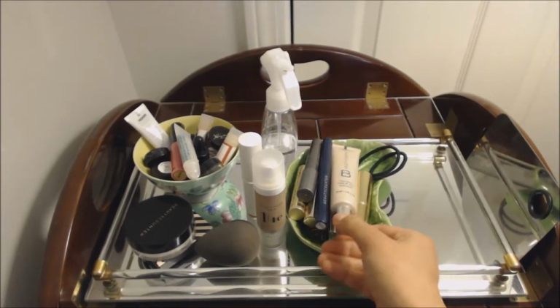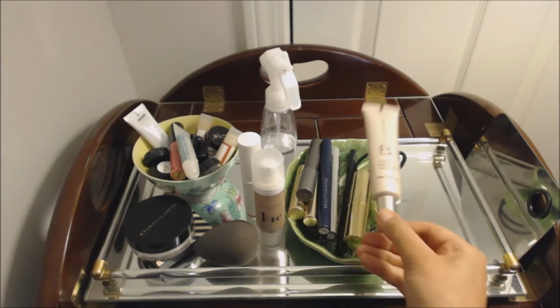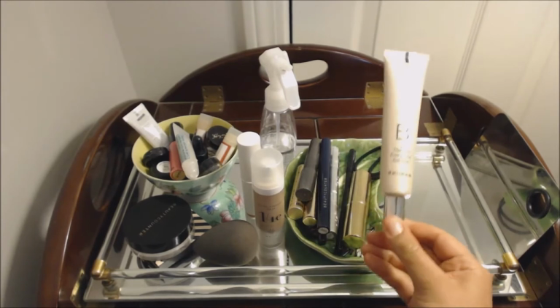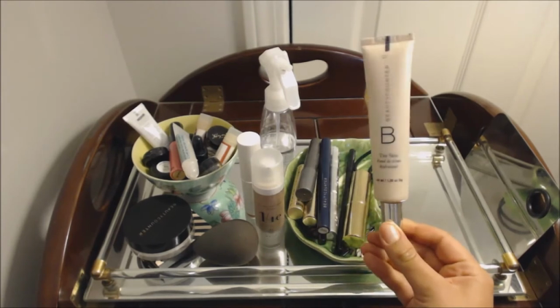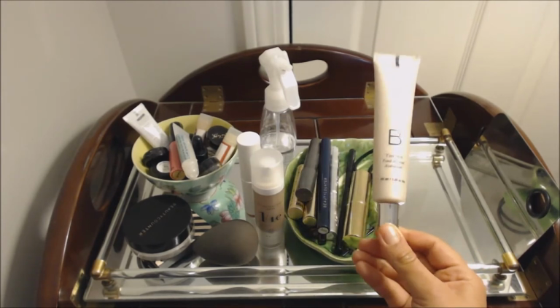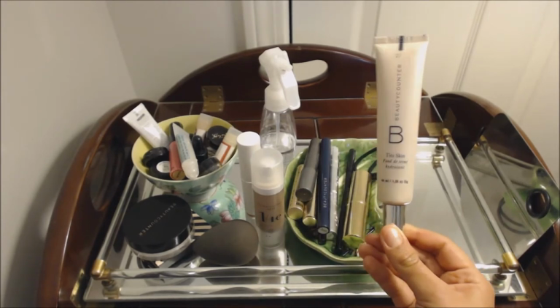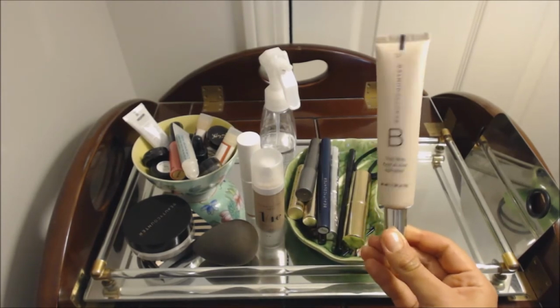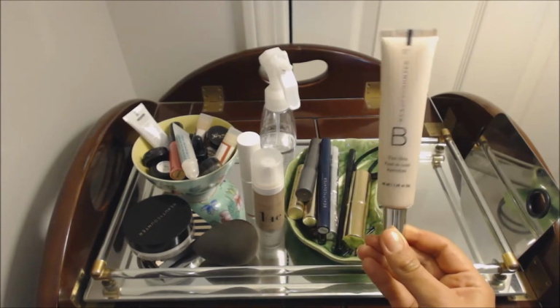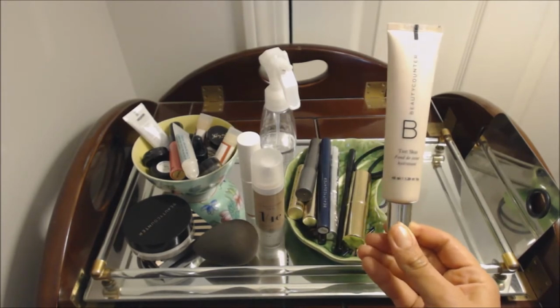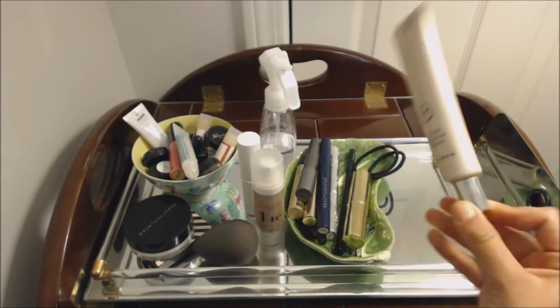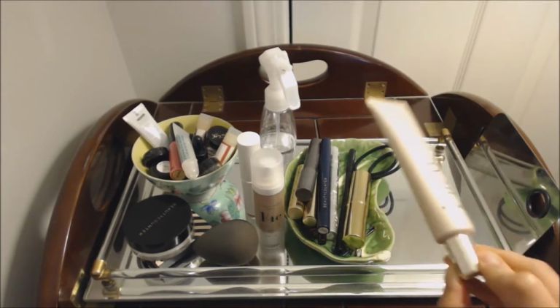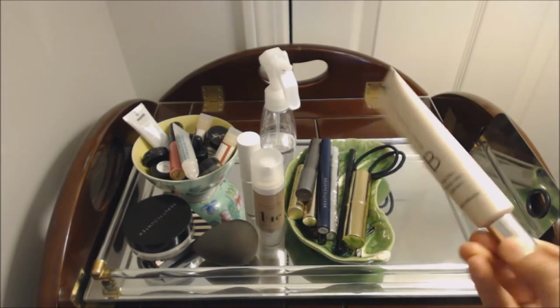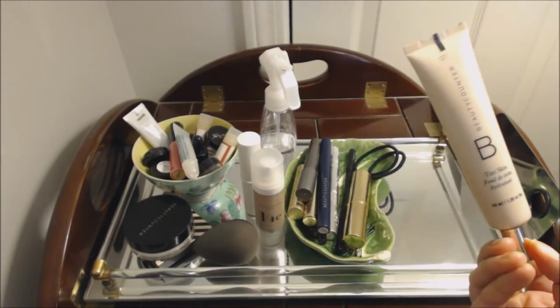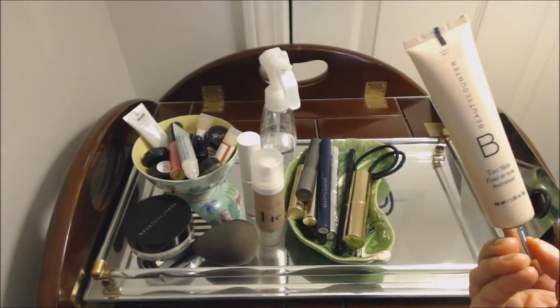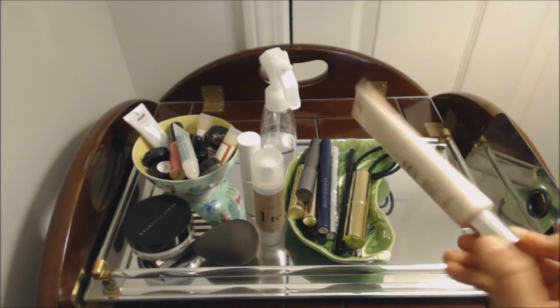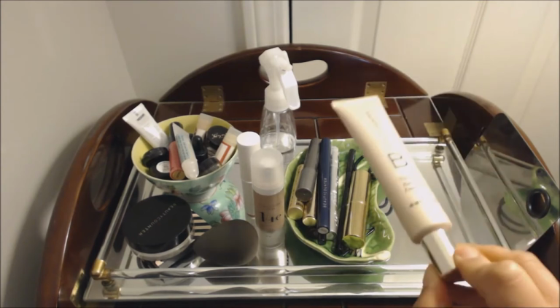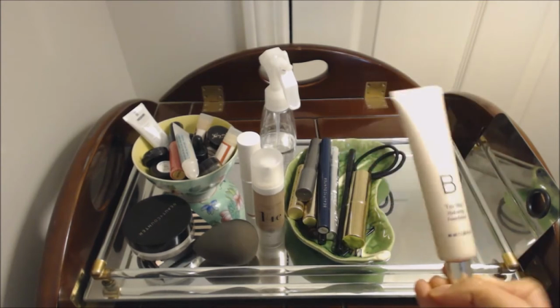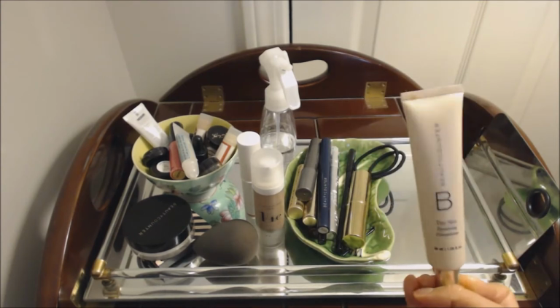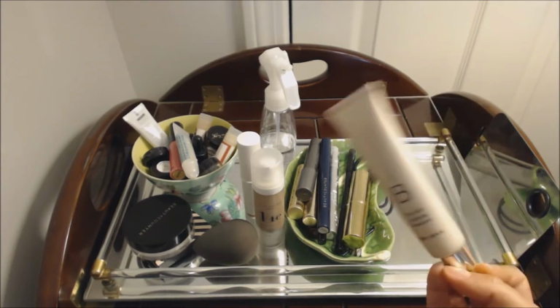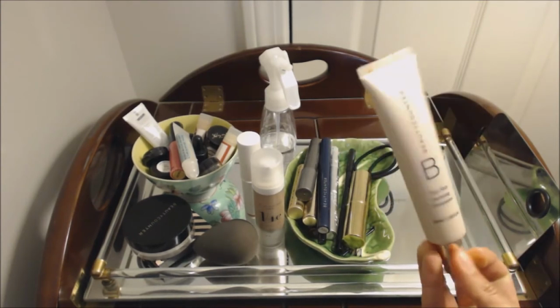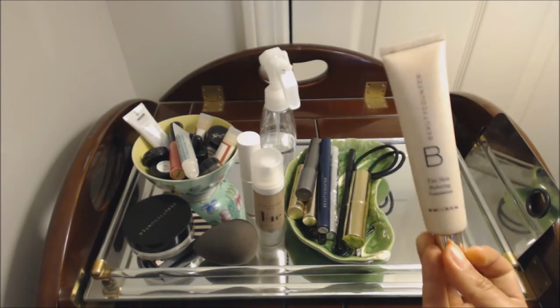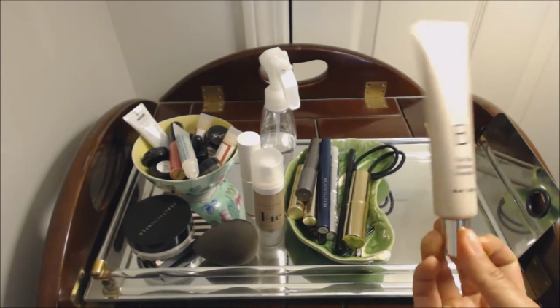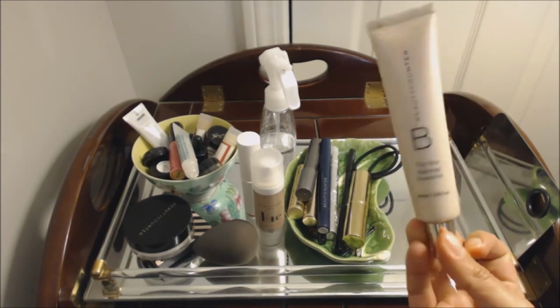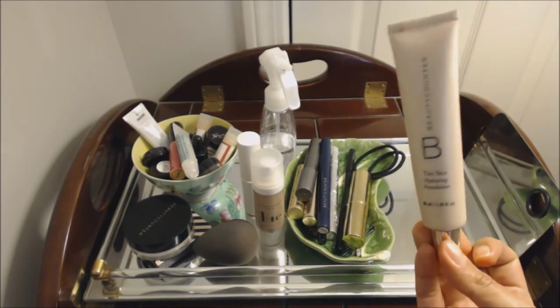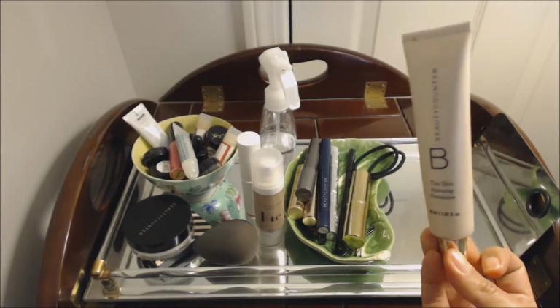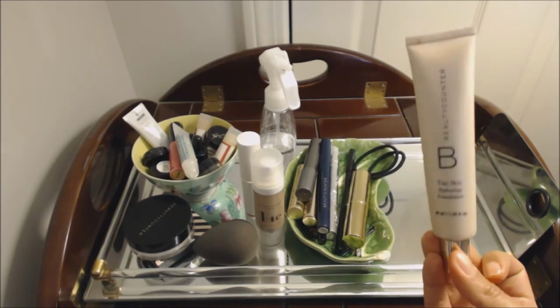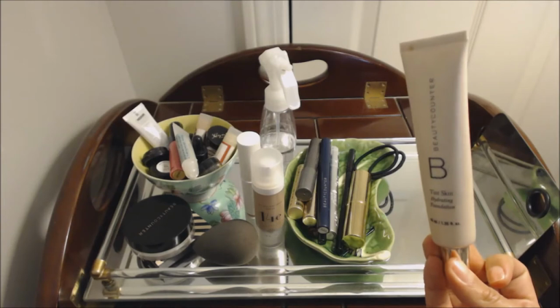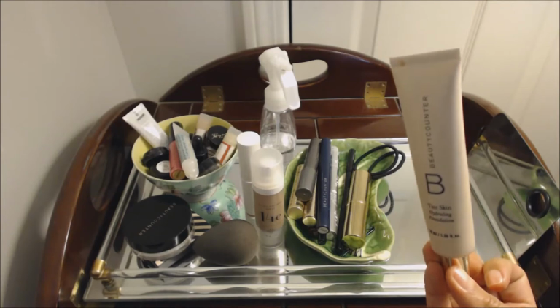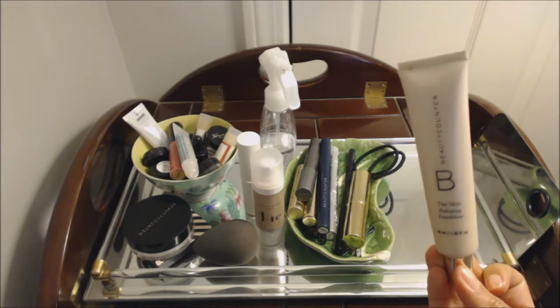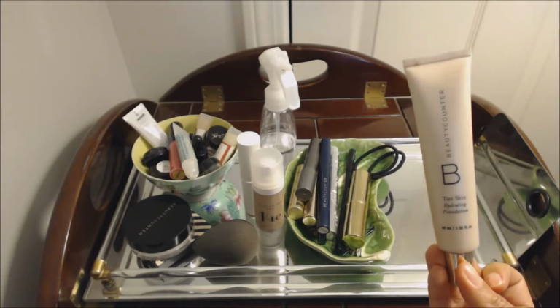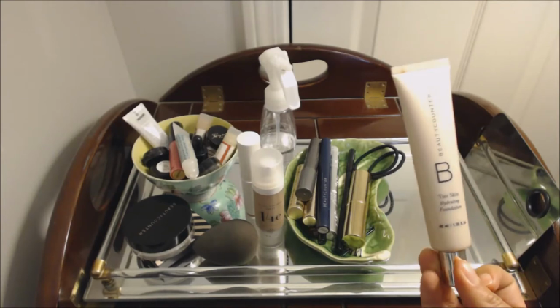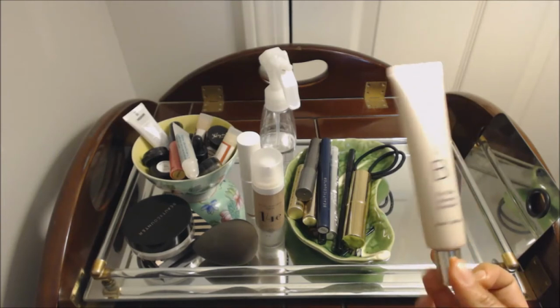This is my Beauty Counter Tint Skin. I wear the shade Honey. This is pretty good for every day — it's kind of like a BB cream, but it doesn't have SPF.